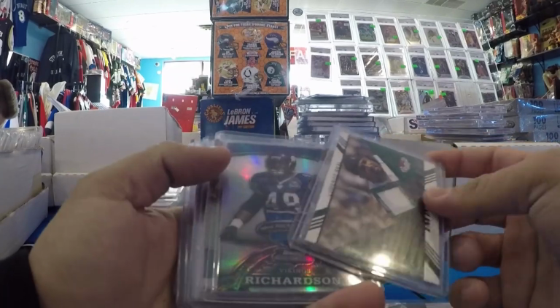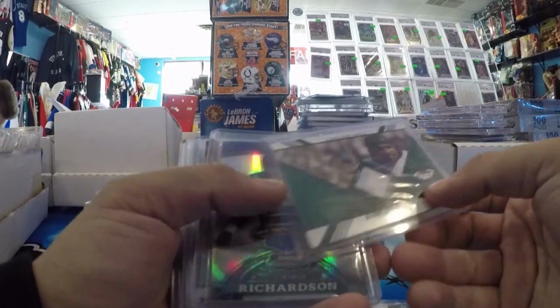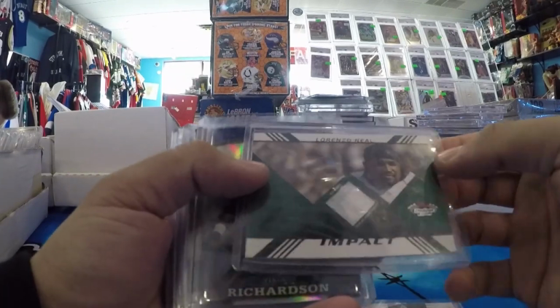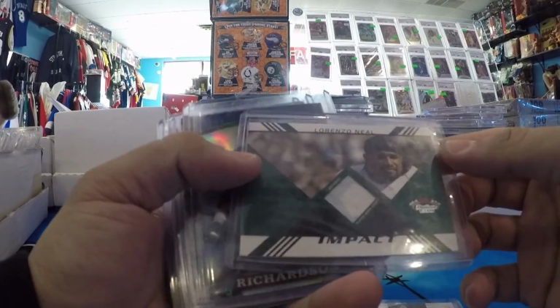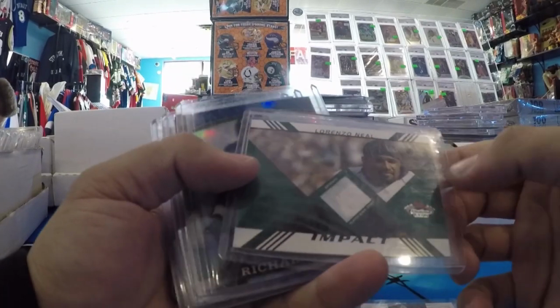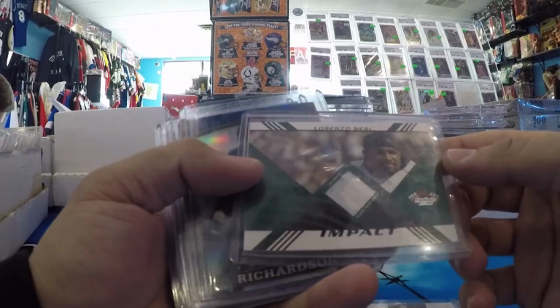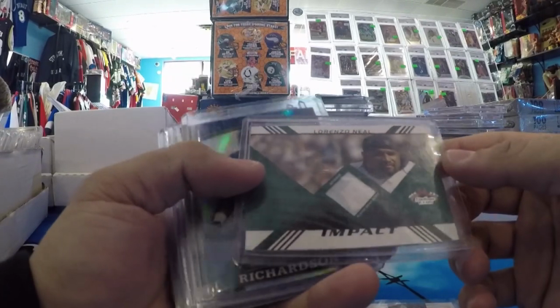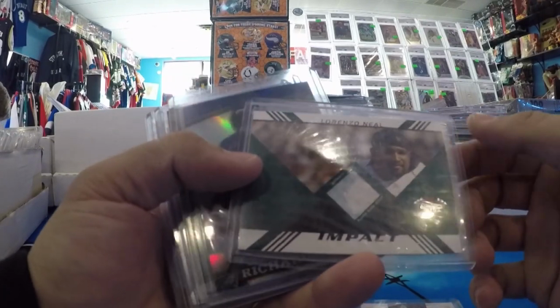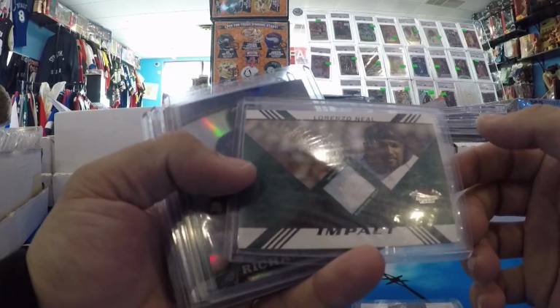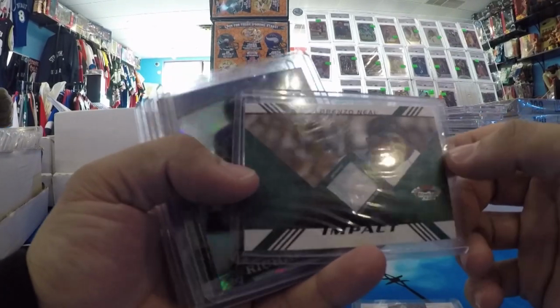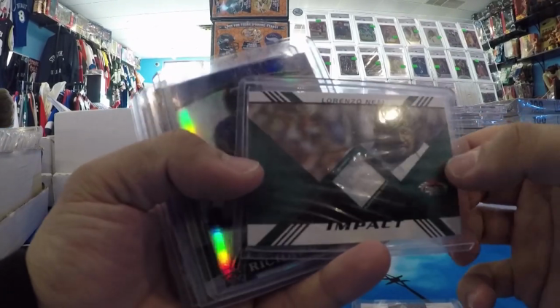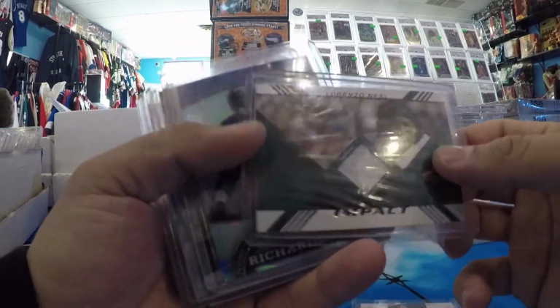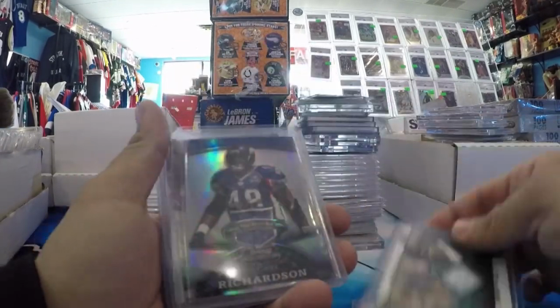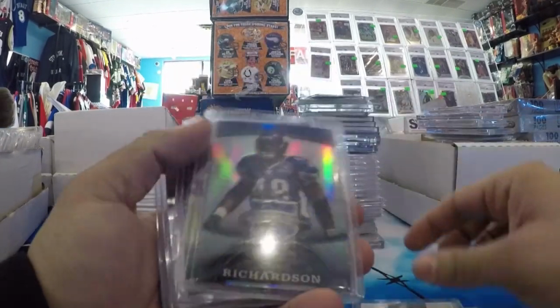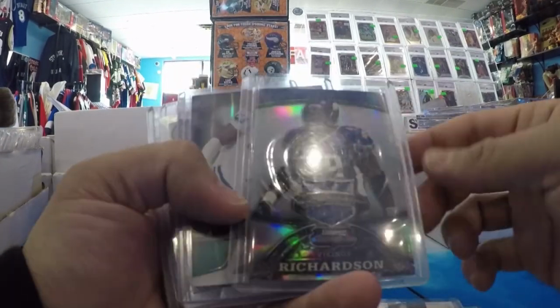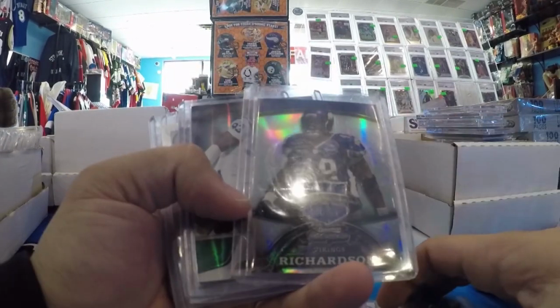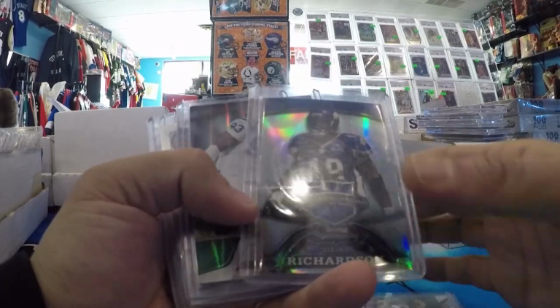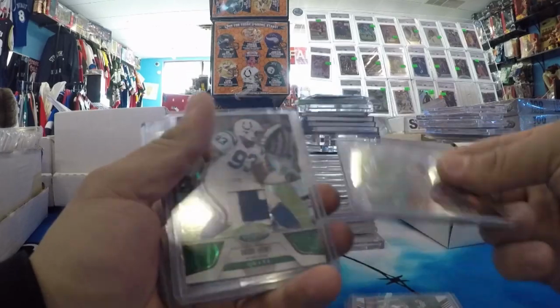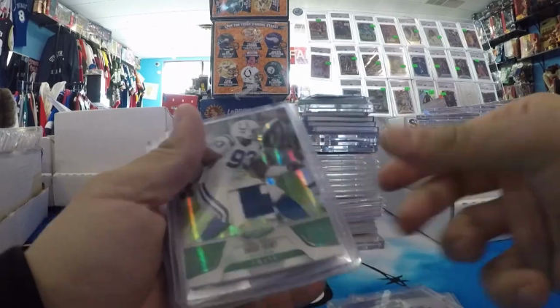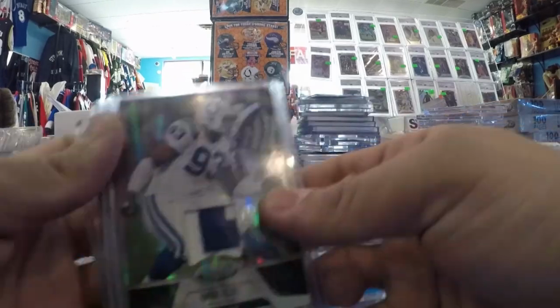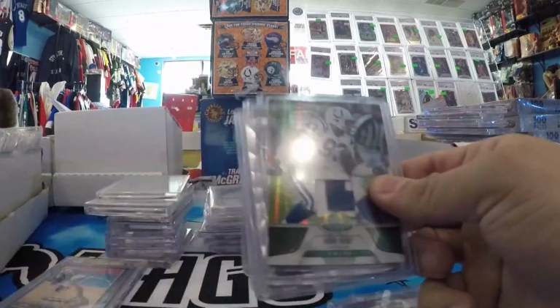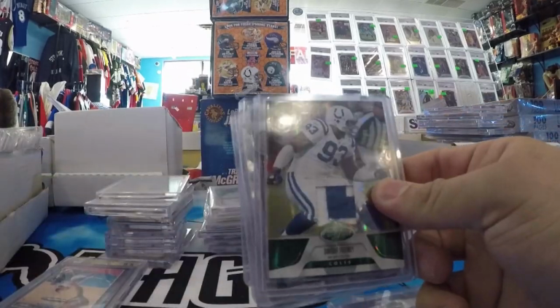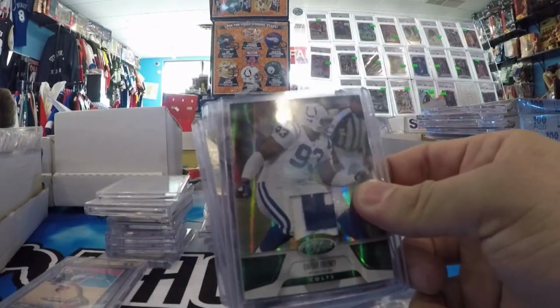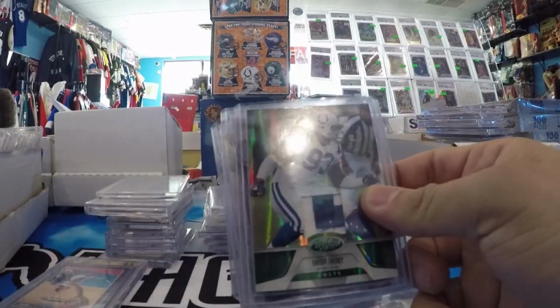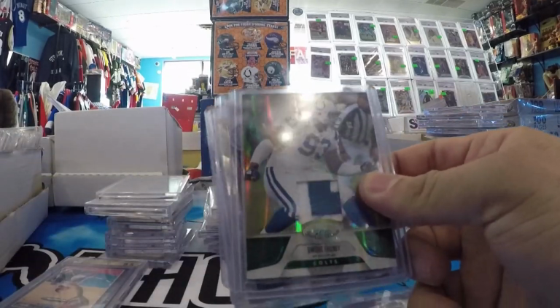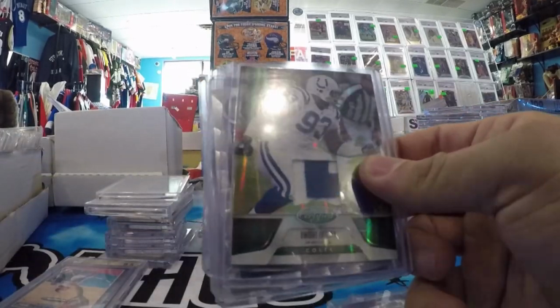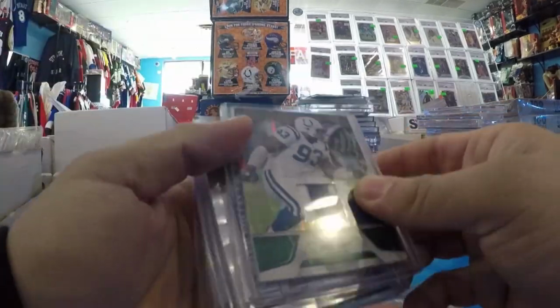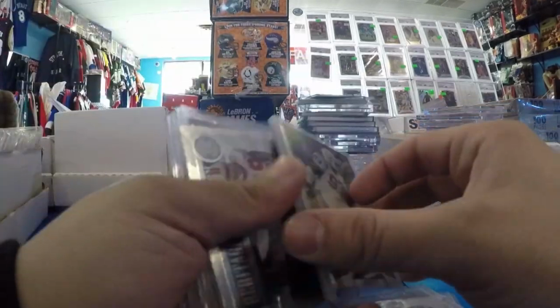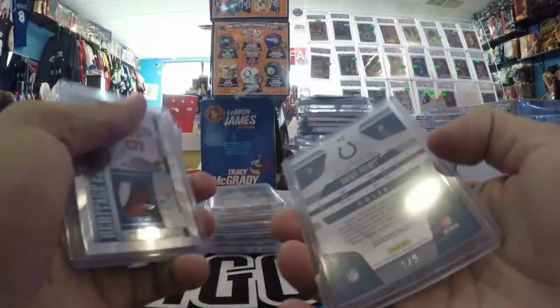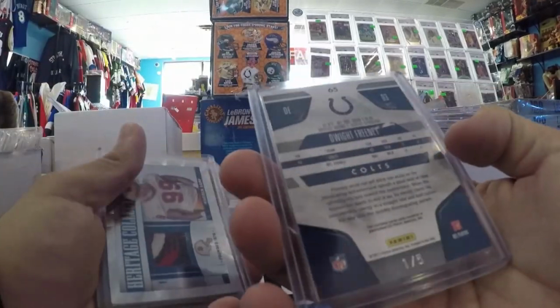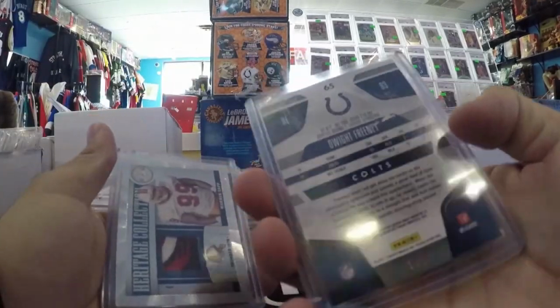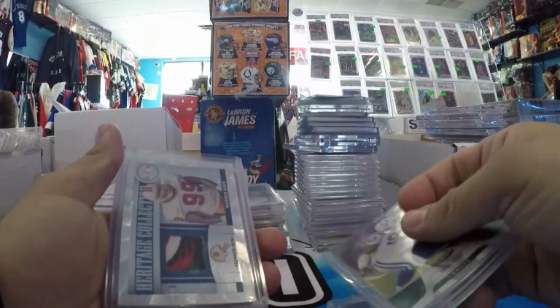You guys know I love fullbacks. Lorenzo Neal, Game Use — one of the best fullbacks ever. Tony Richardson — another one. Lions Hall of Famer Dwight Freeney, certified number to five.